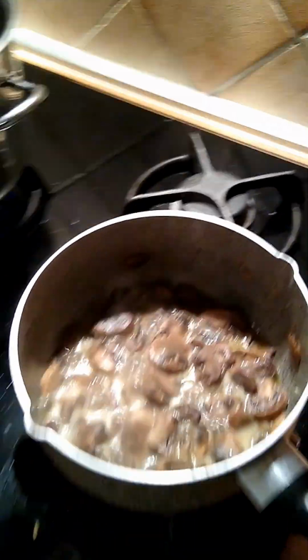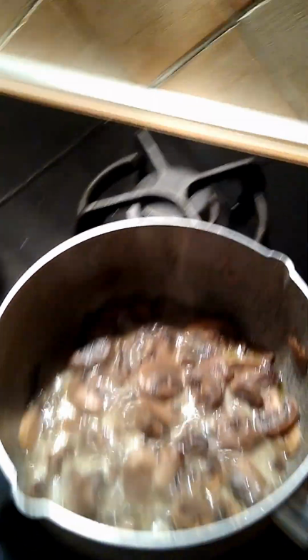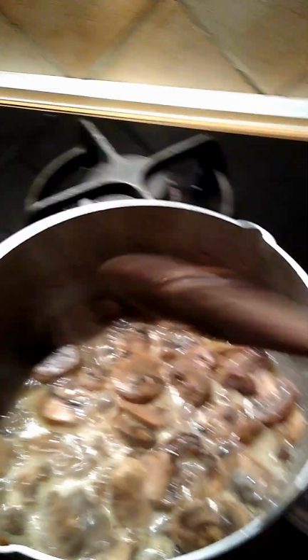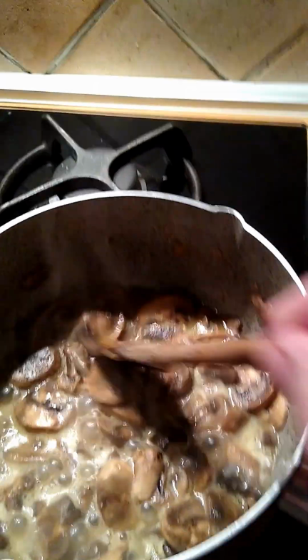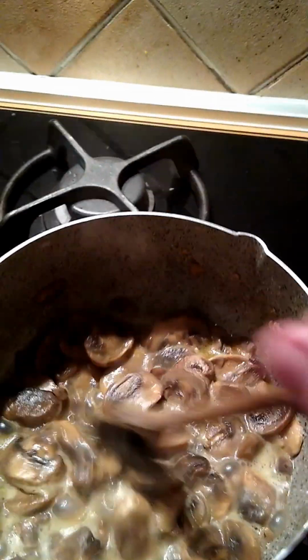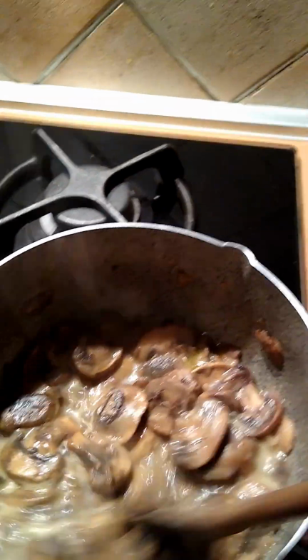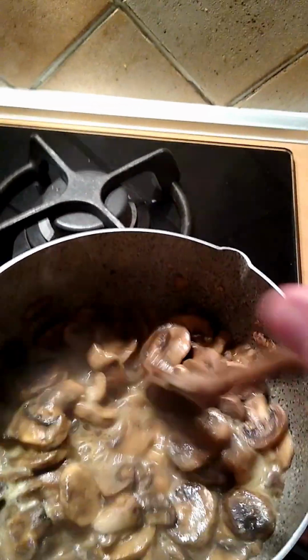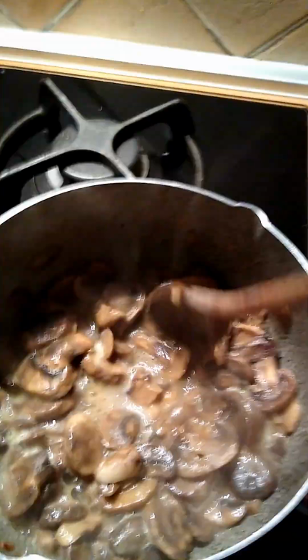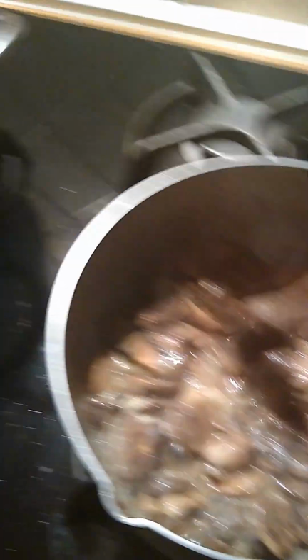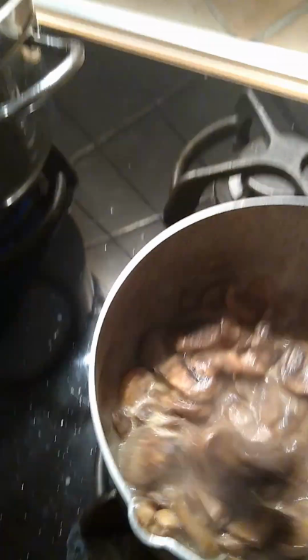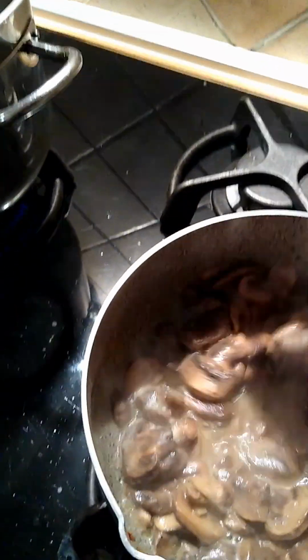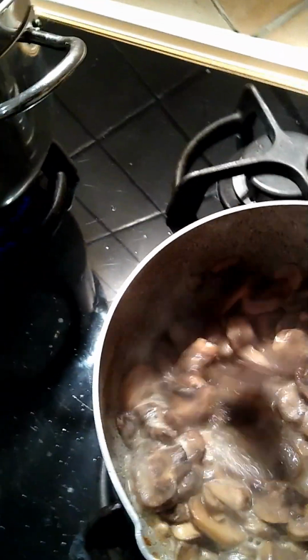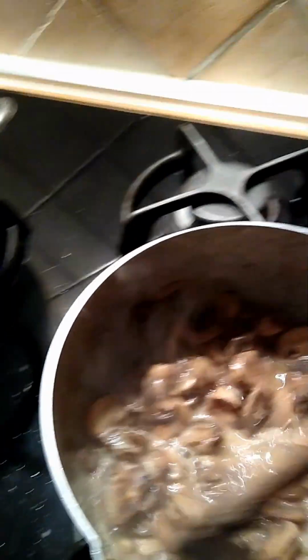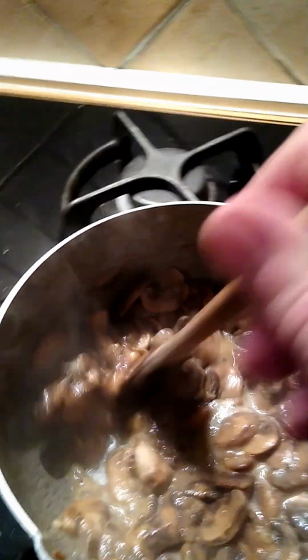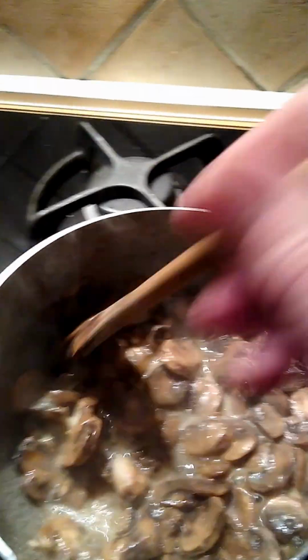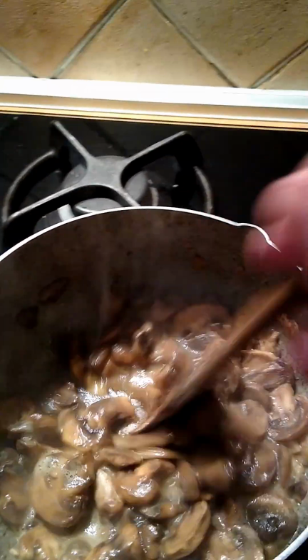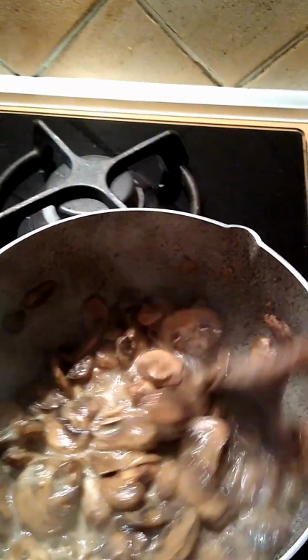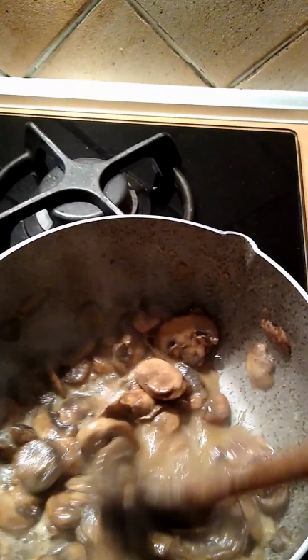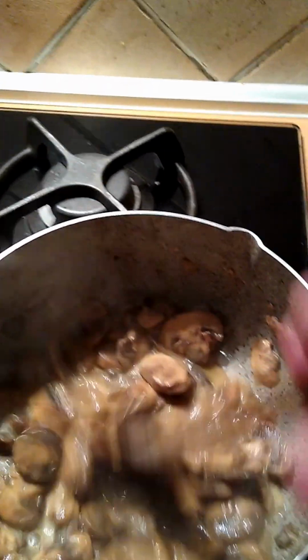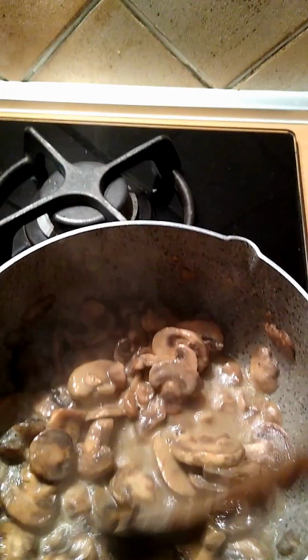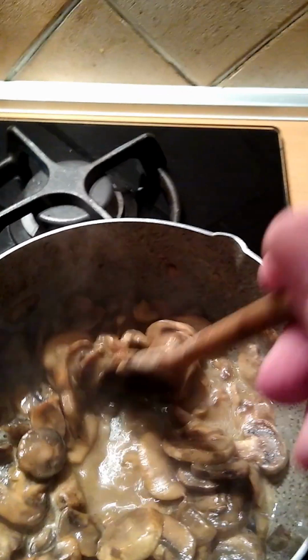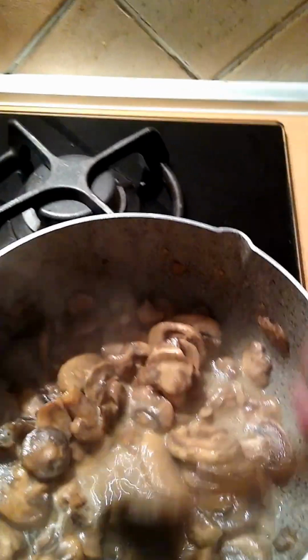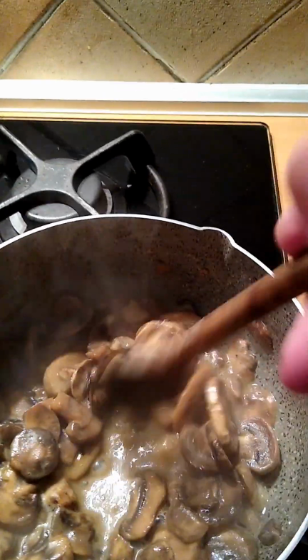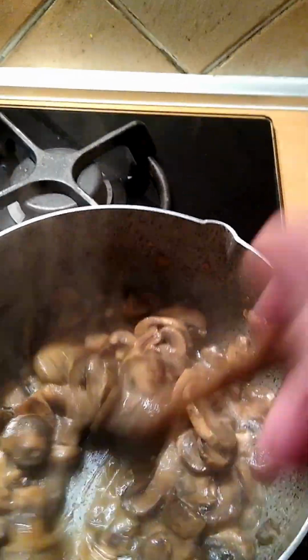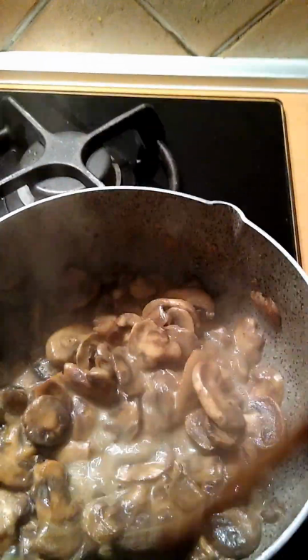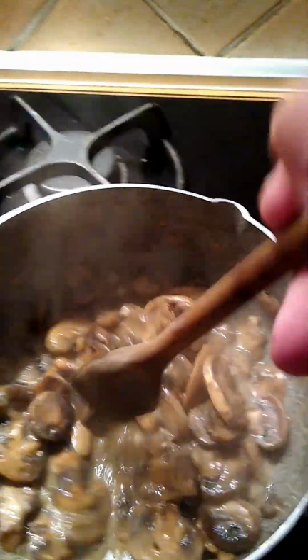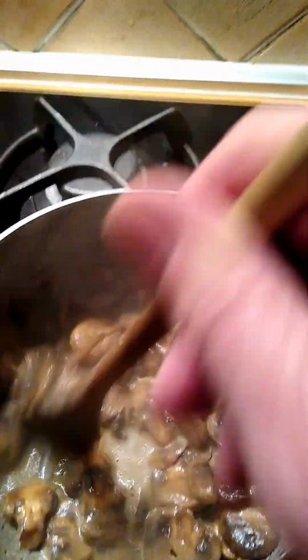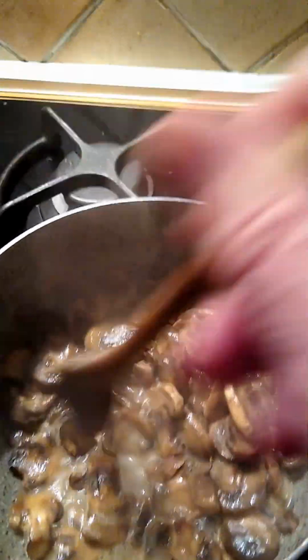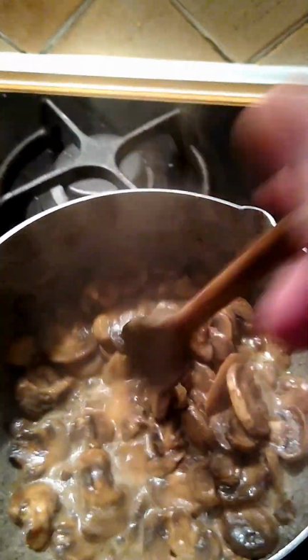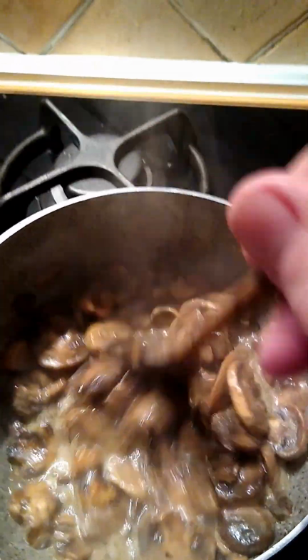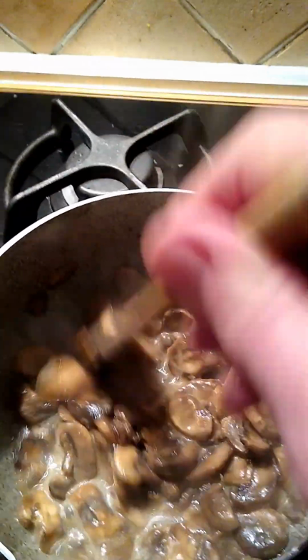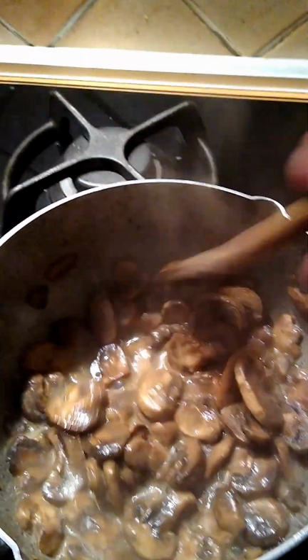The mushrooms are cooking along pretty nicely here. They've been in there maybe 15 minutes, just cooking at low heat, sizzling away.